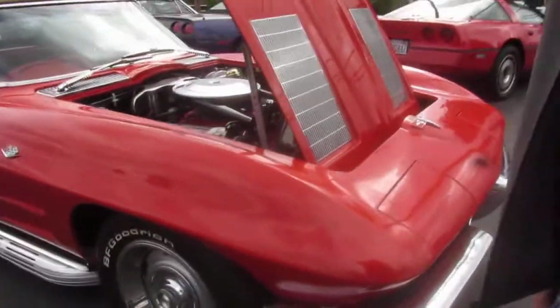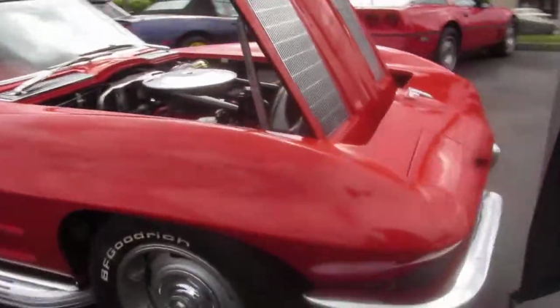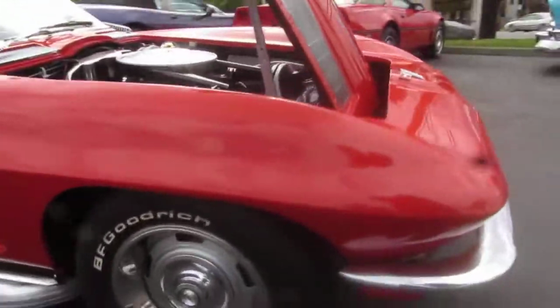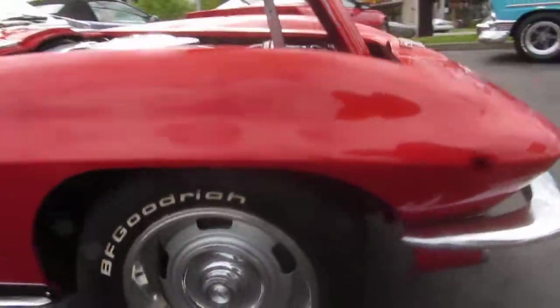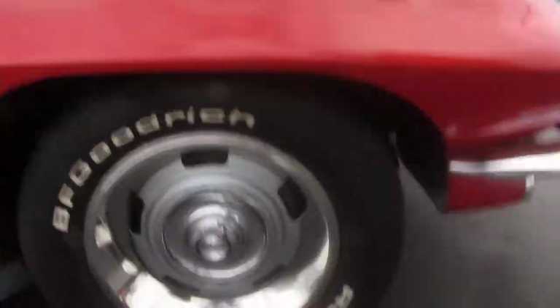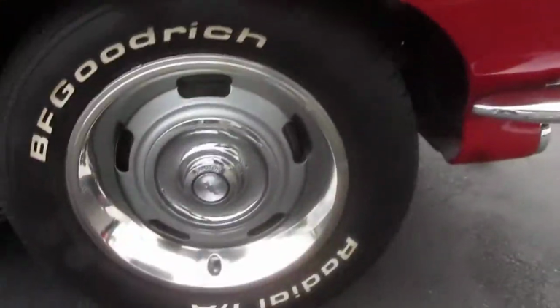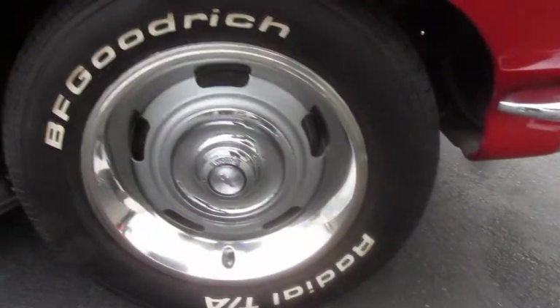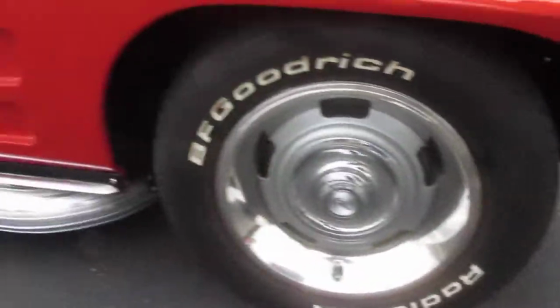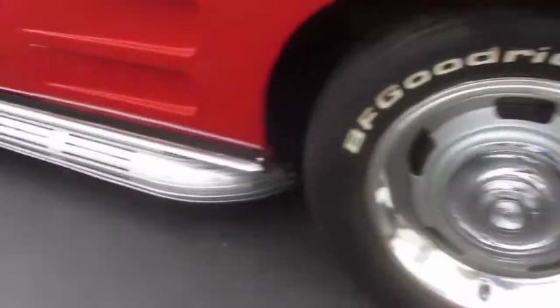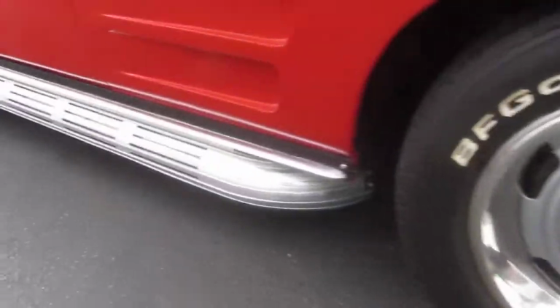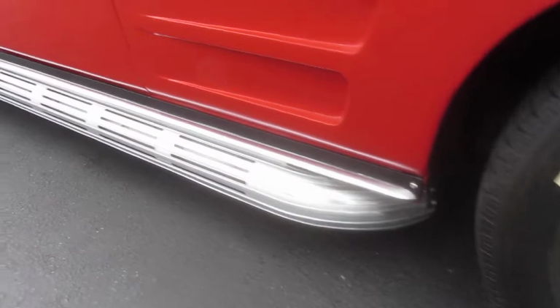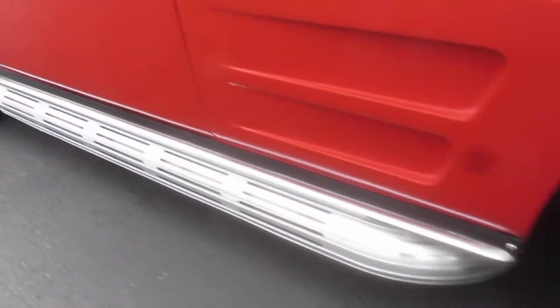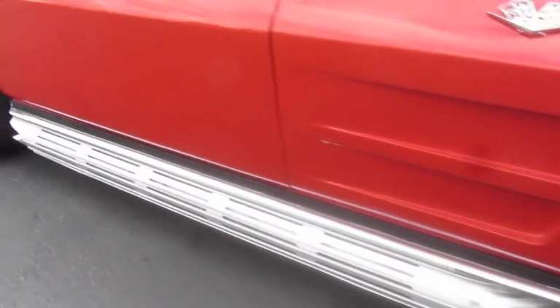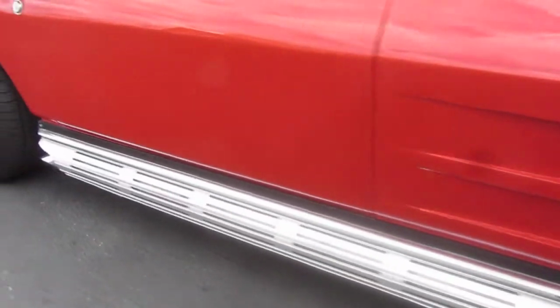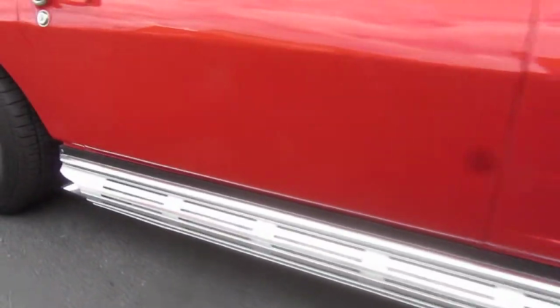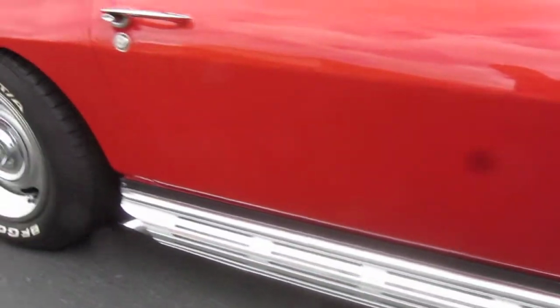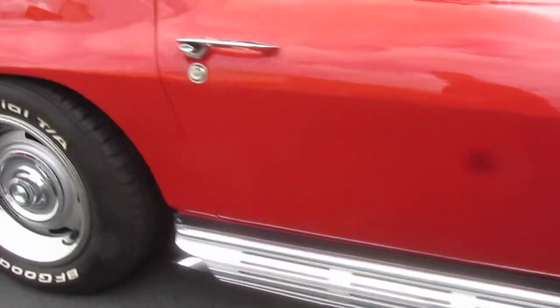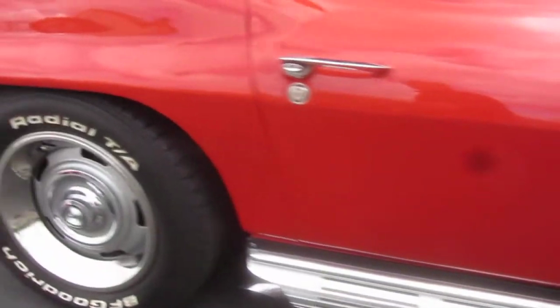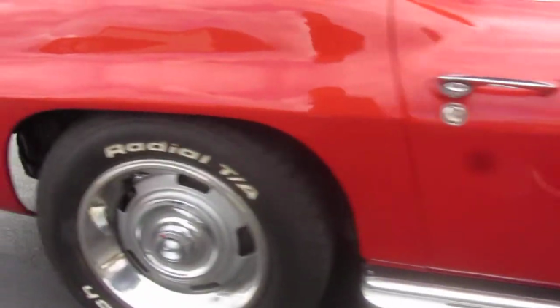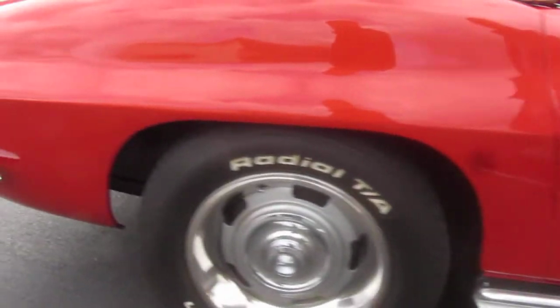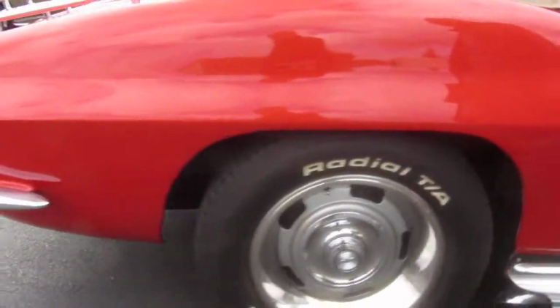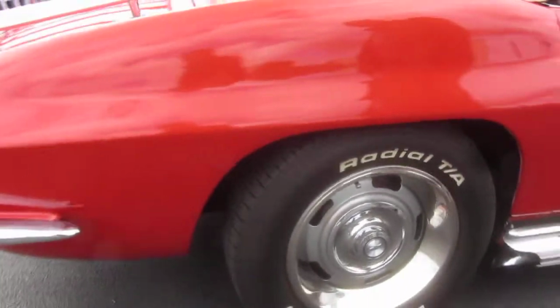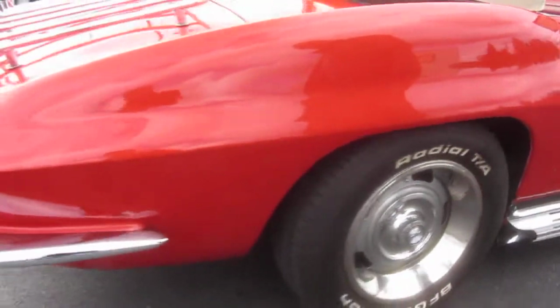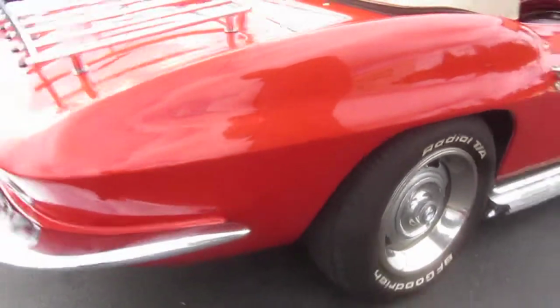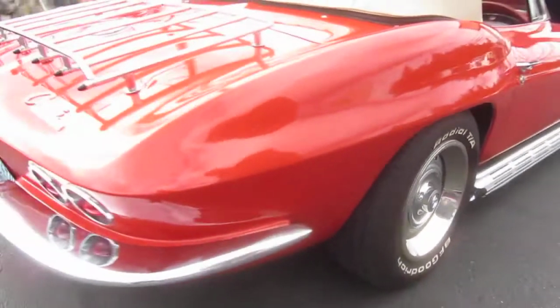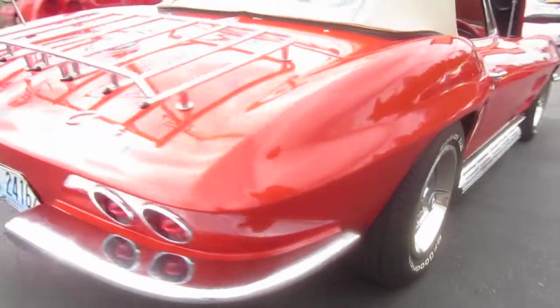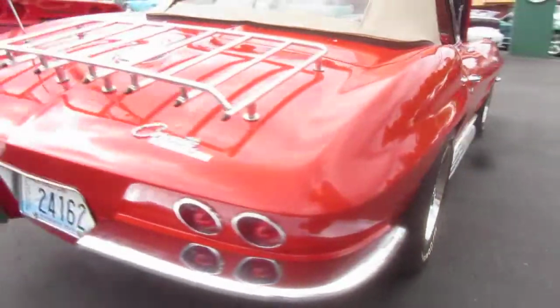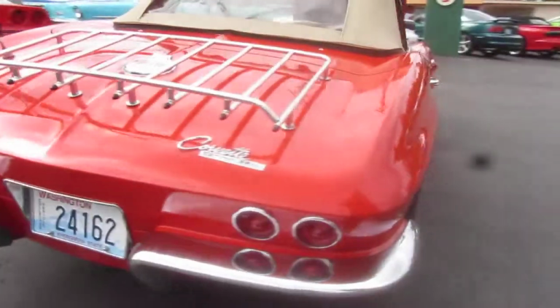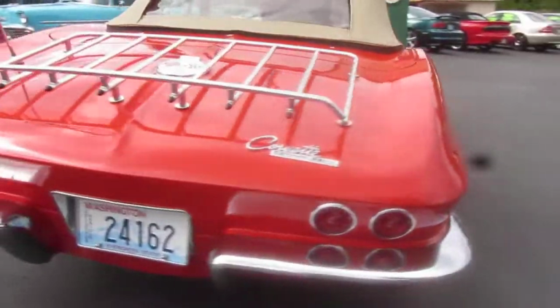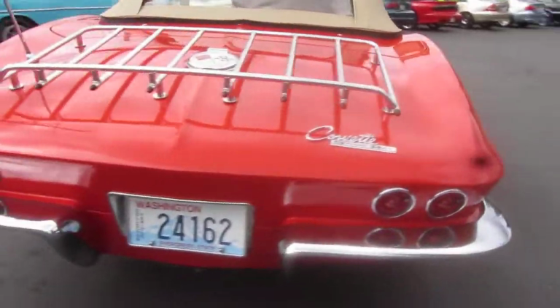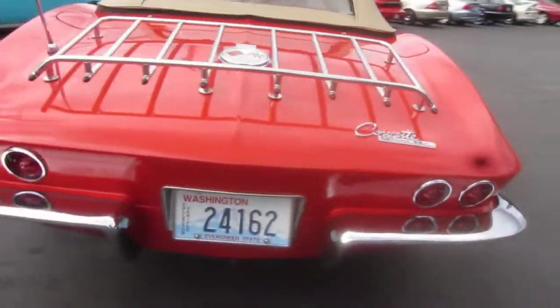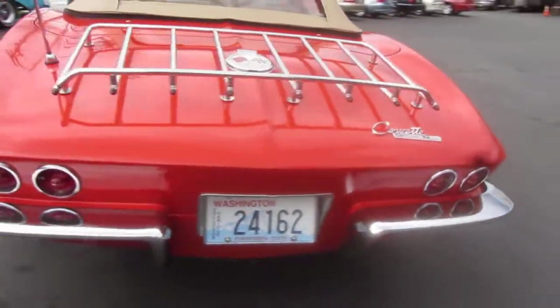This is one of the nicer mid-years I've ever driven. It's a beauty. Of course, the side pipes — you've got to have them. Just a nice, clean, sanitary roadster.